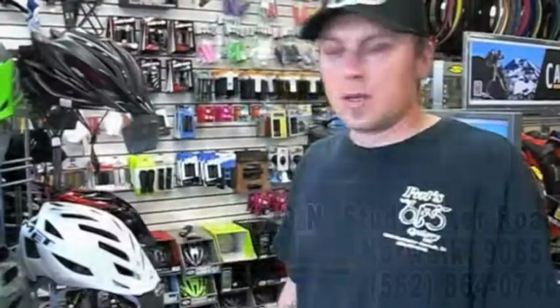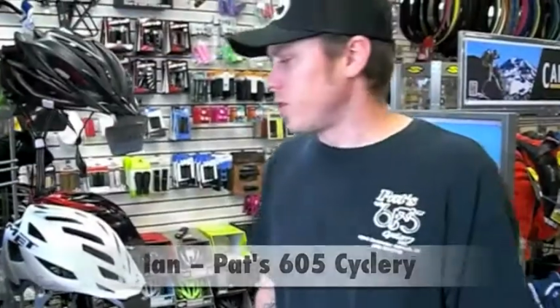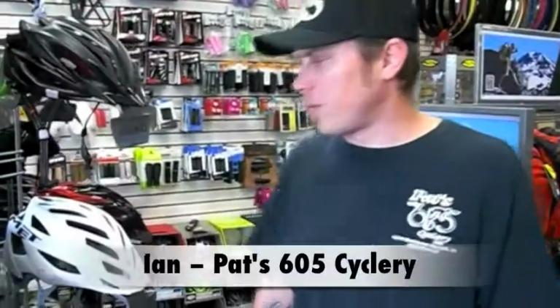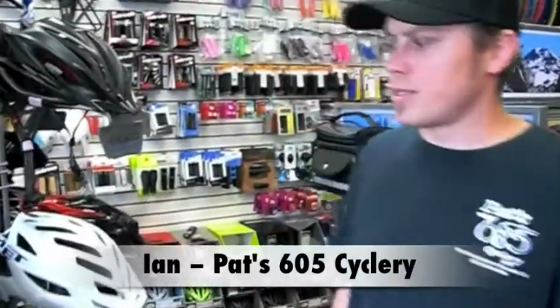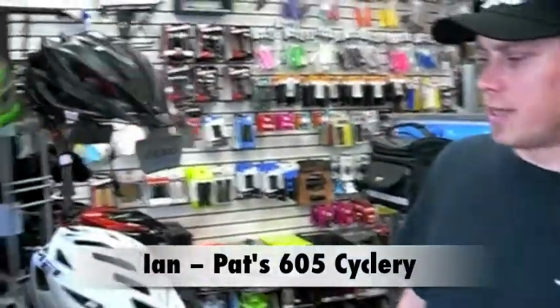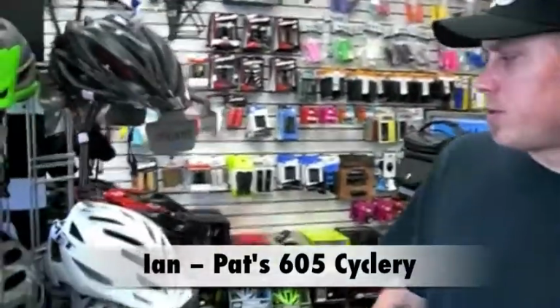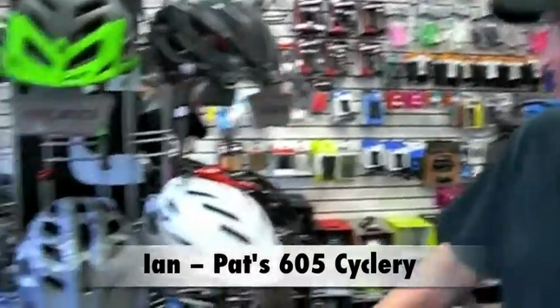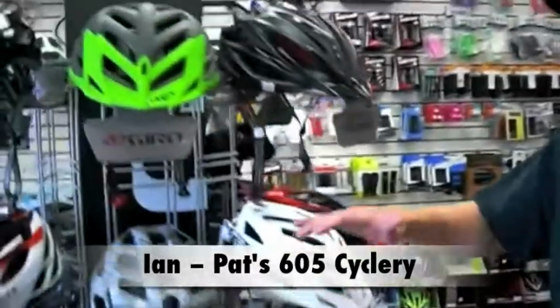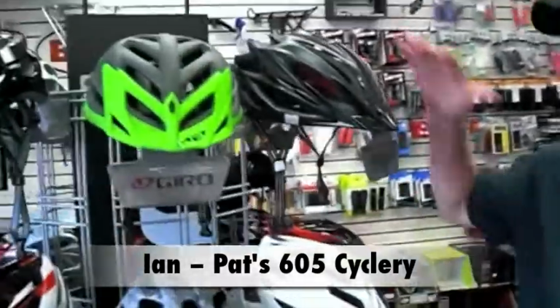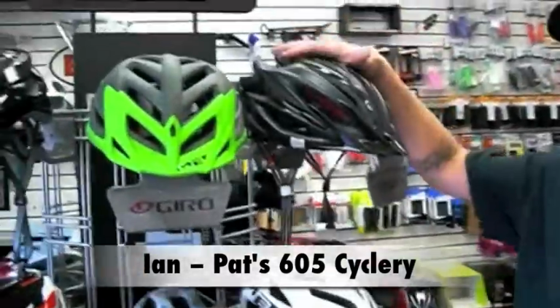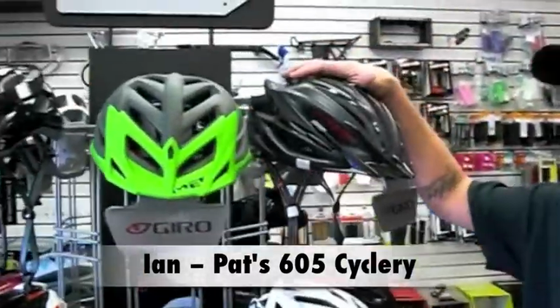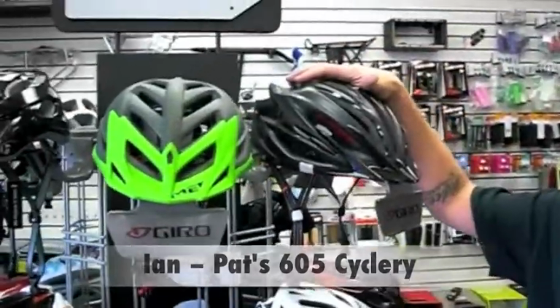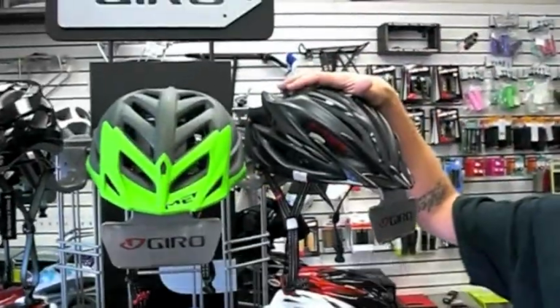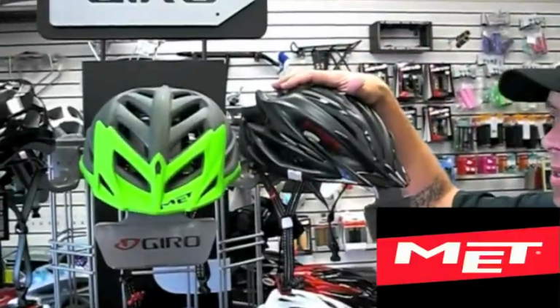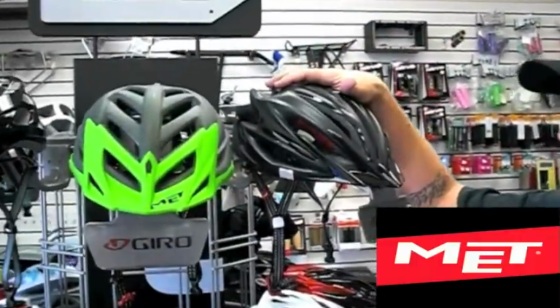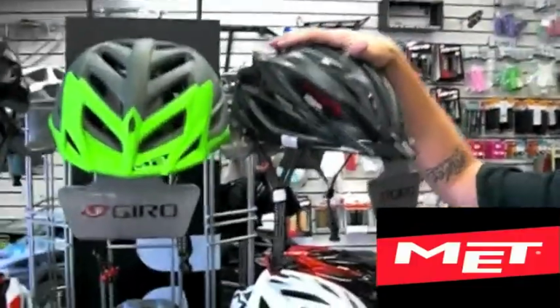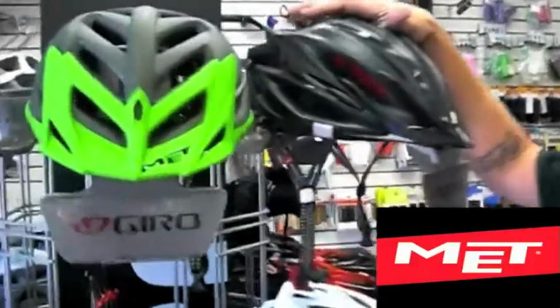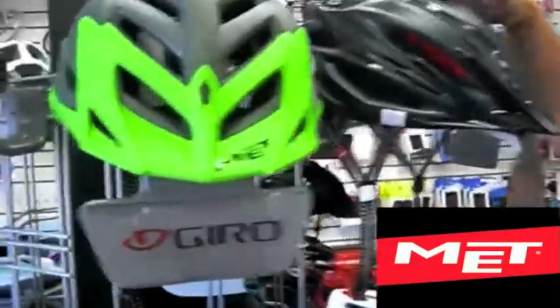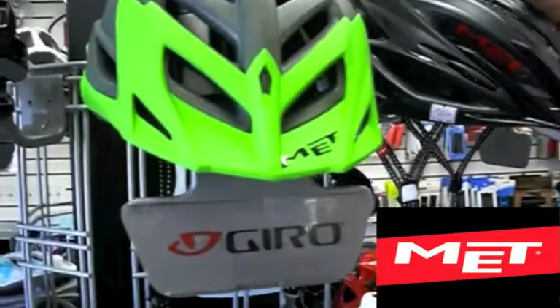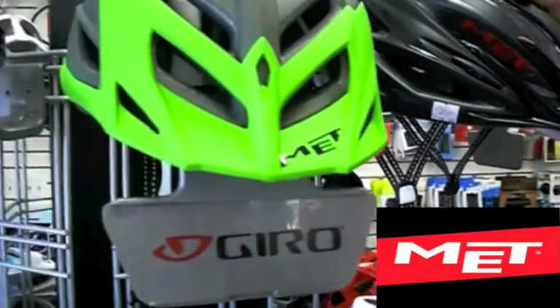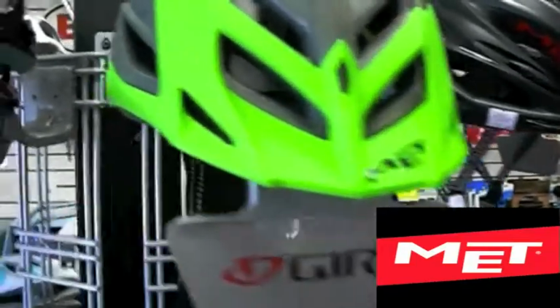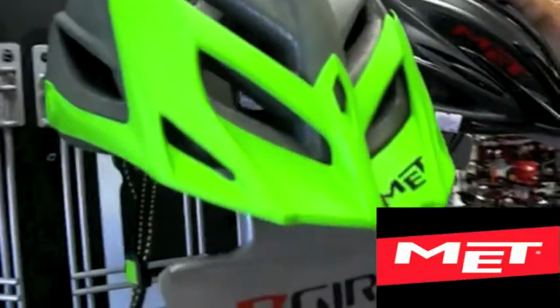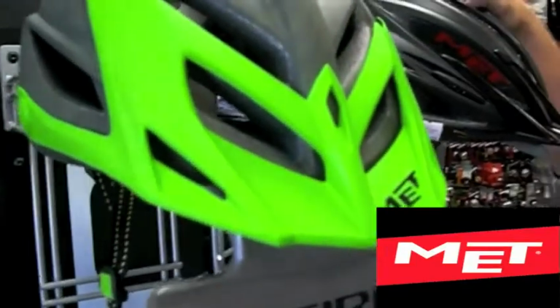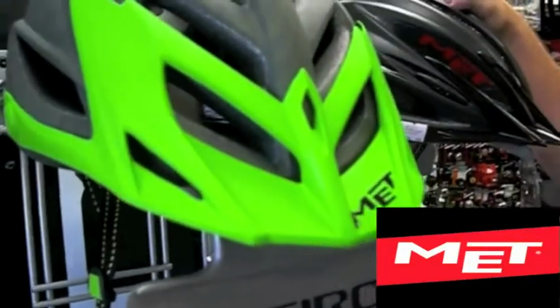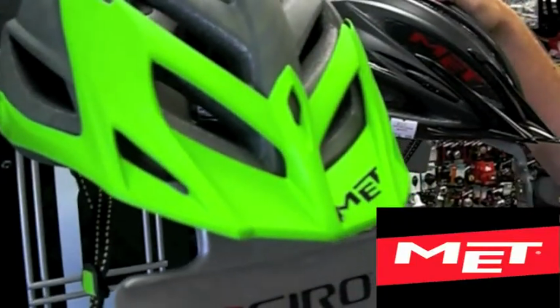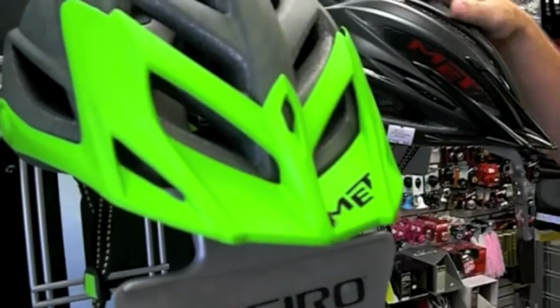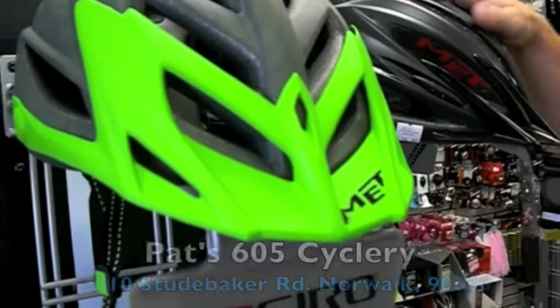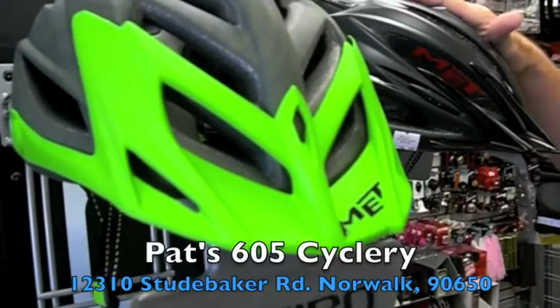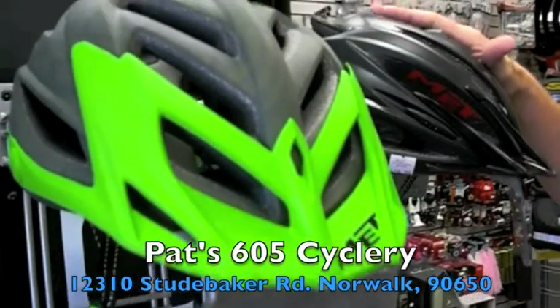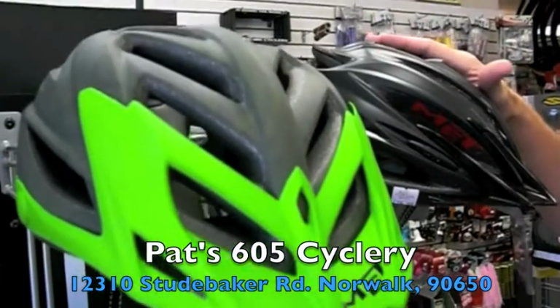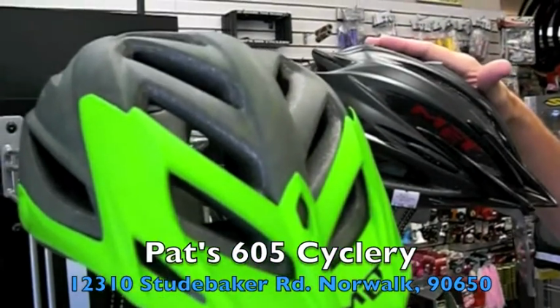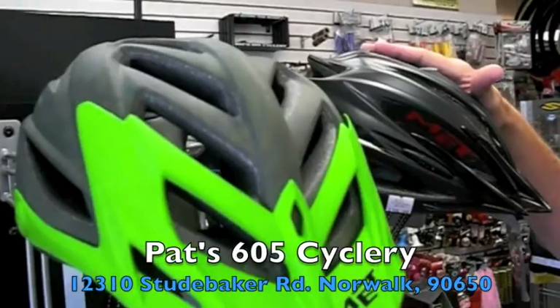This year we've got a really broad selection of helmets. One of the new brands that we're carrying is MET. This is a really nice helmet. It was exclusively in the UK for several years, but in the last year they've just made their way to the United States.